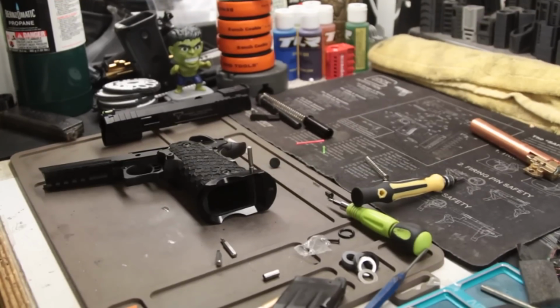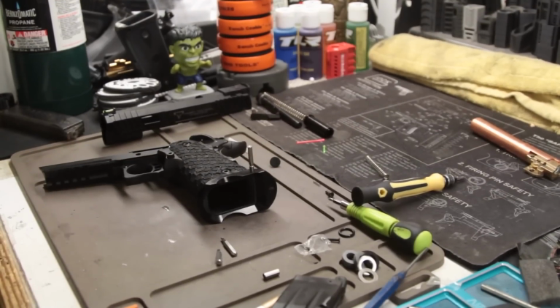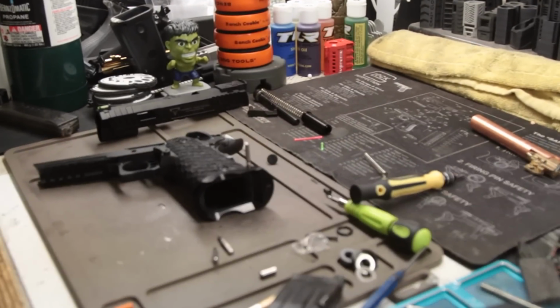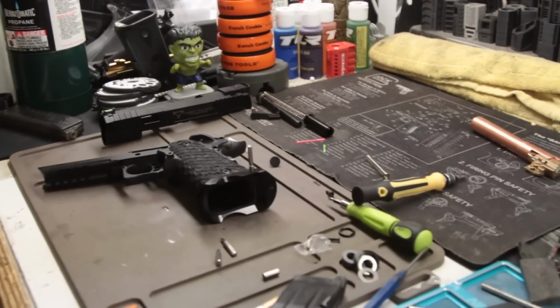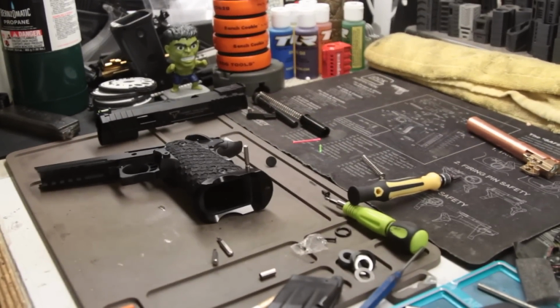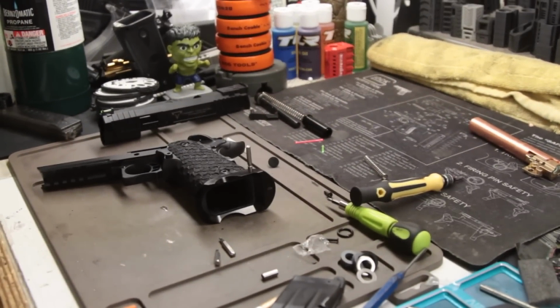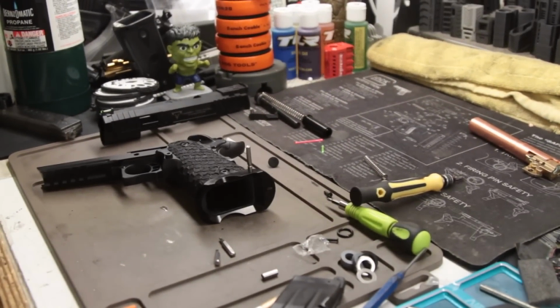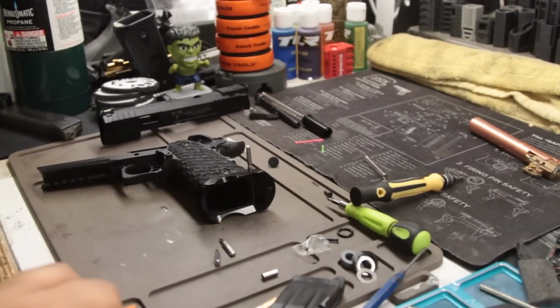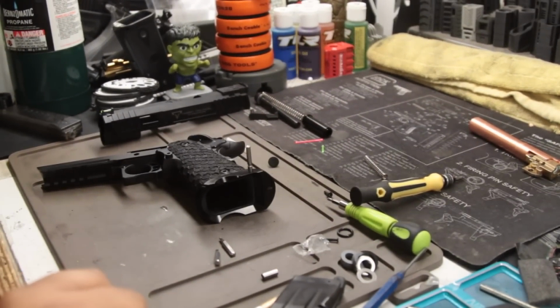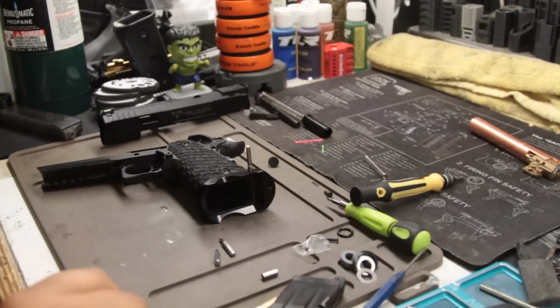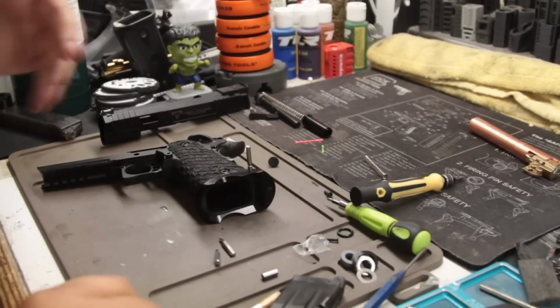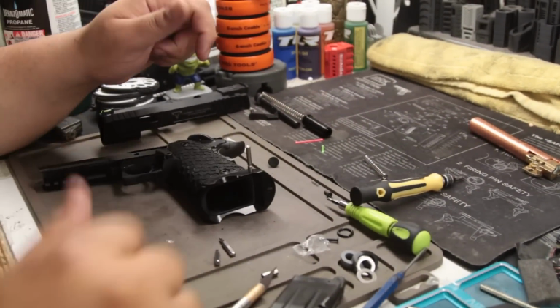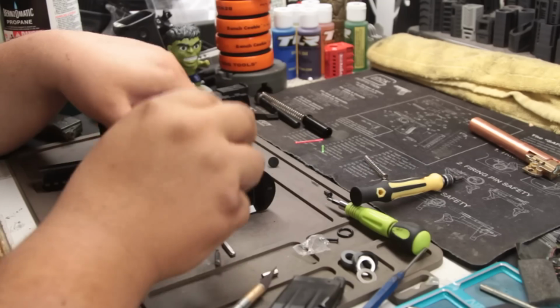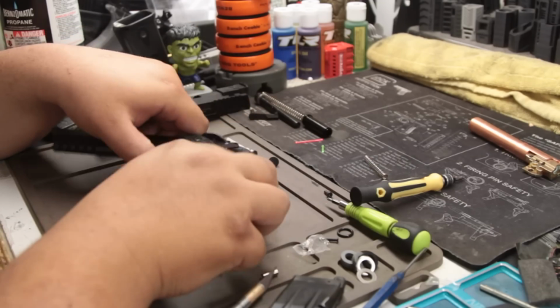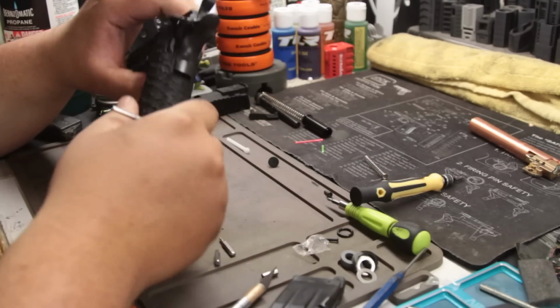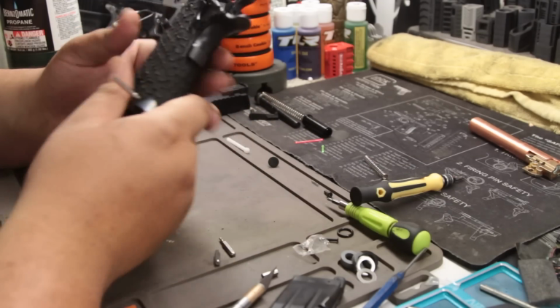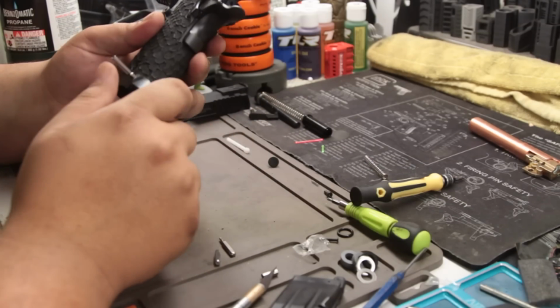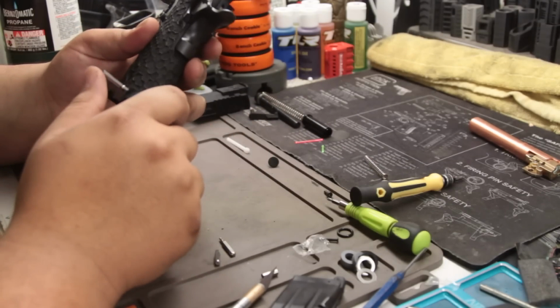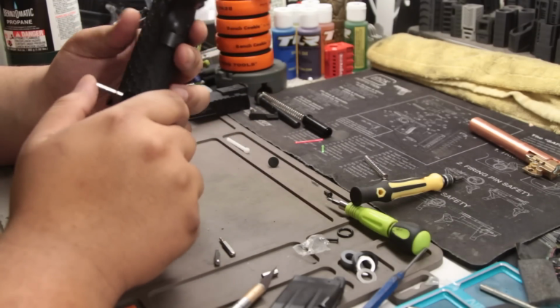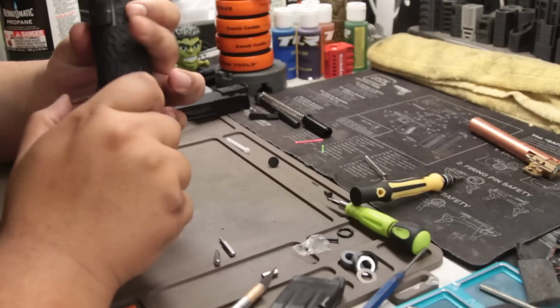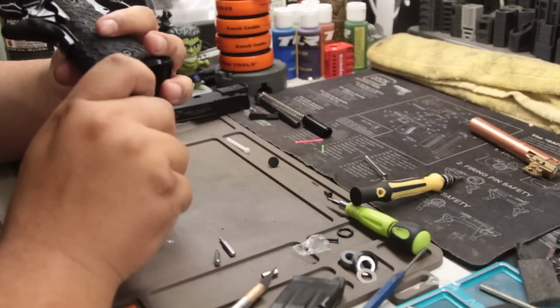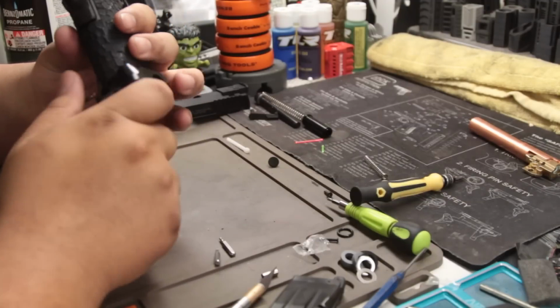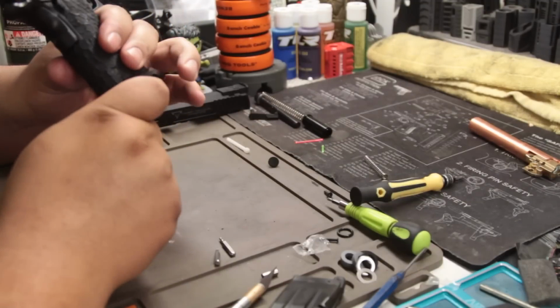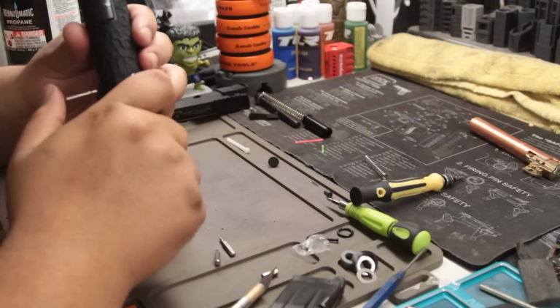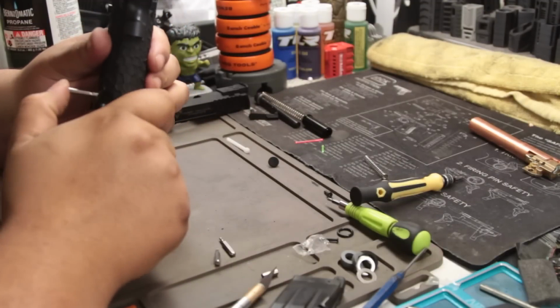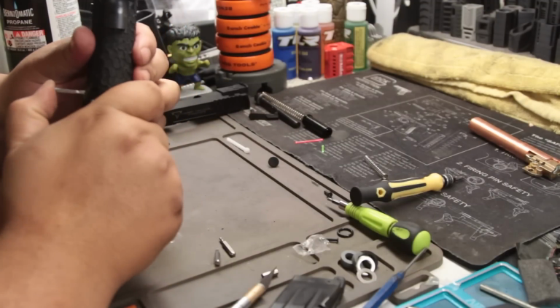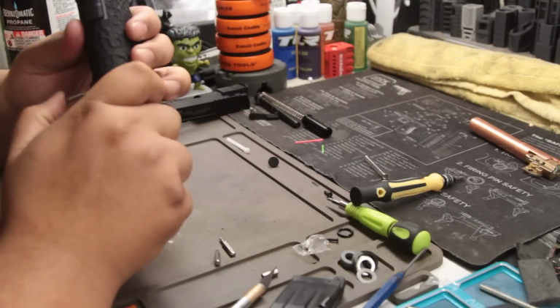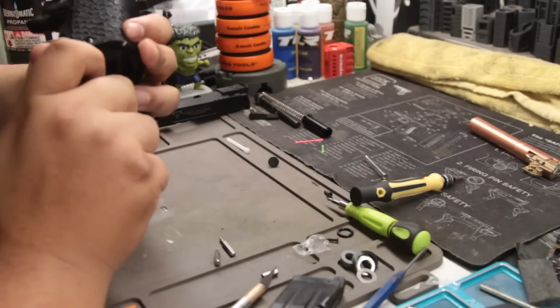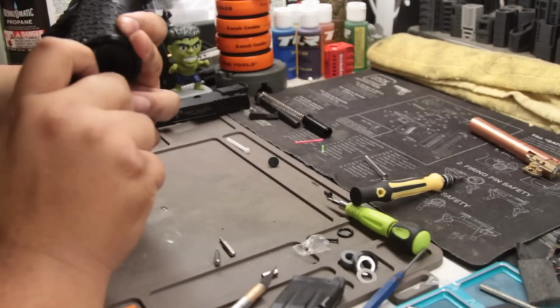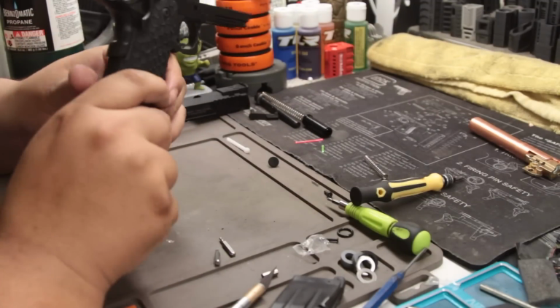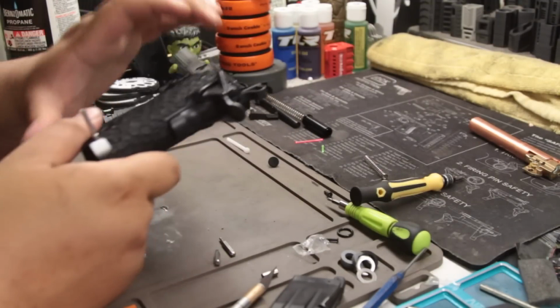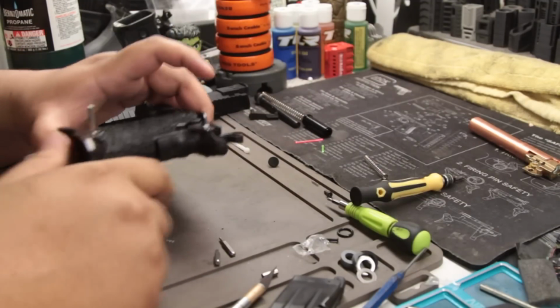Sorry about that guys. My camera is definitely beating it up. I've dropped the camera a lot of times. The batteries are ancient. So it's kind of on its last legs, let's just put it that way.